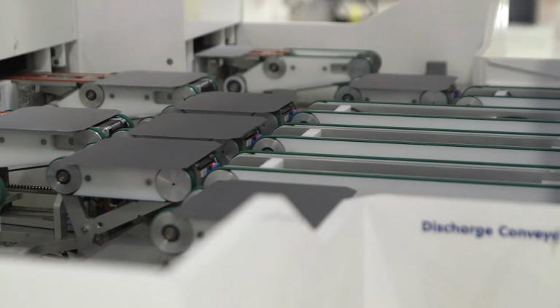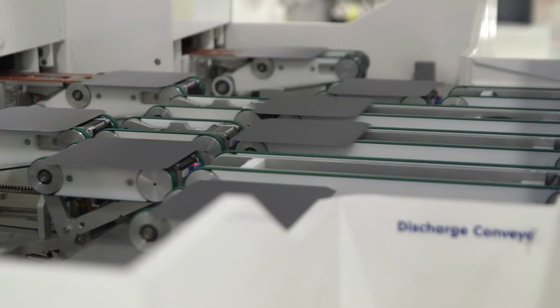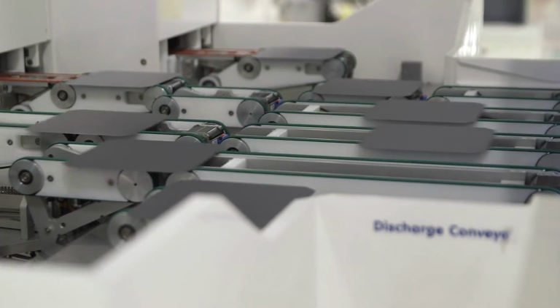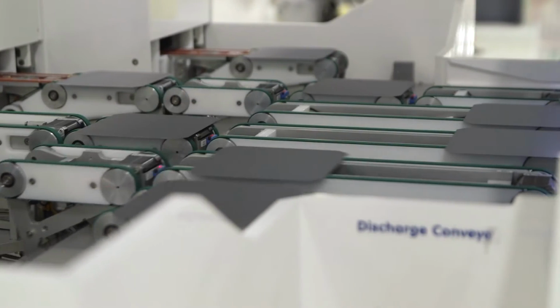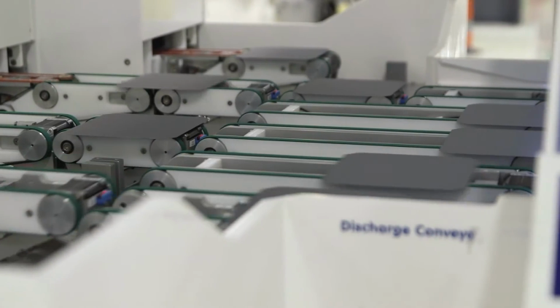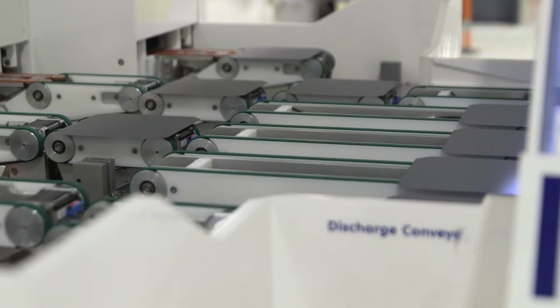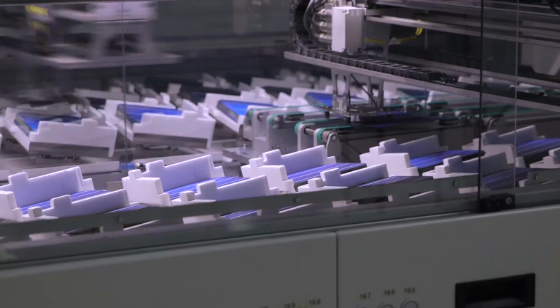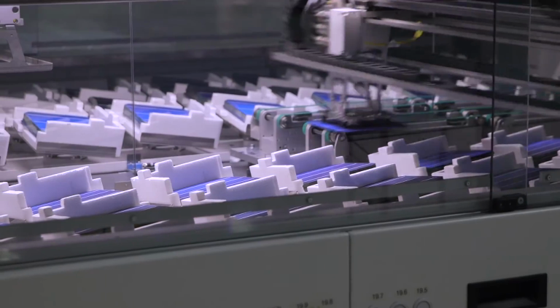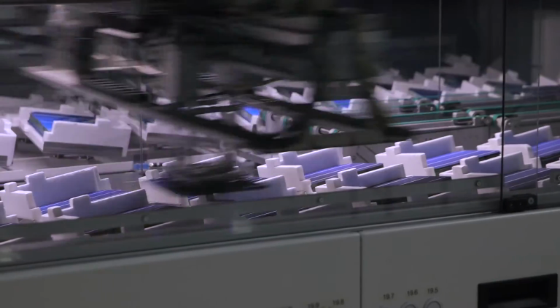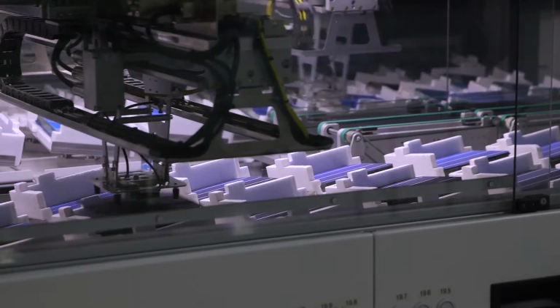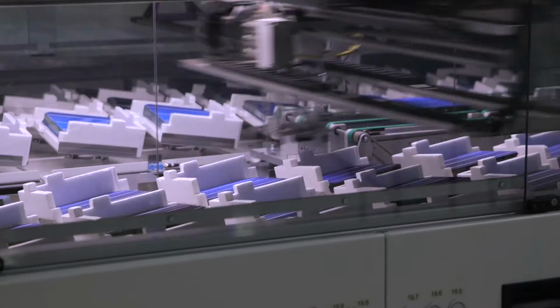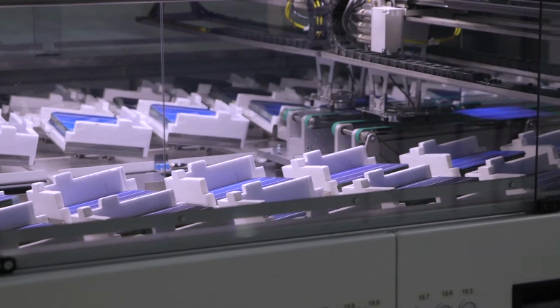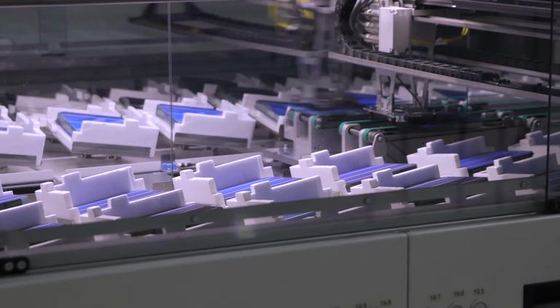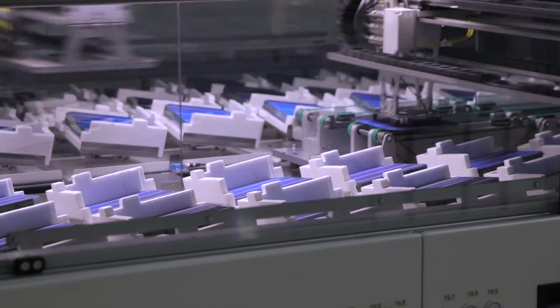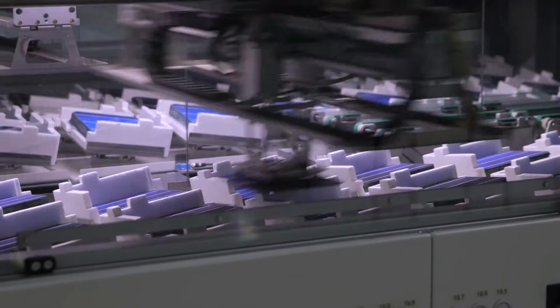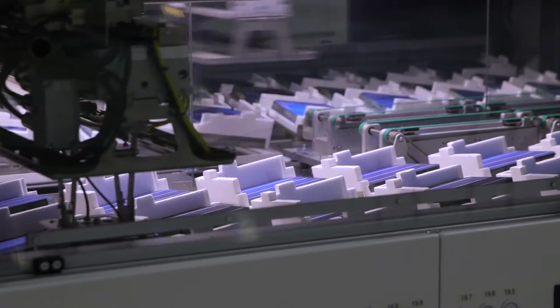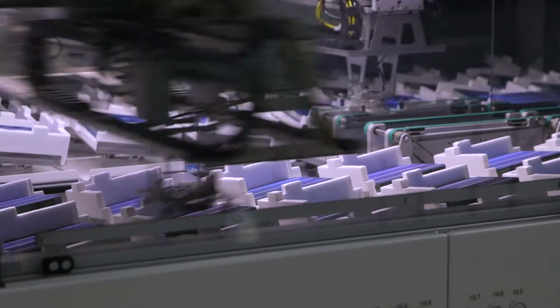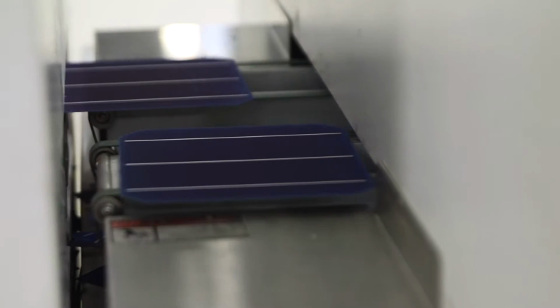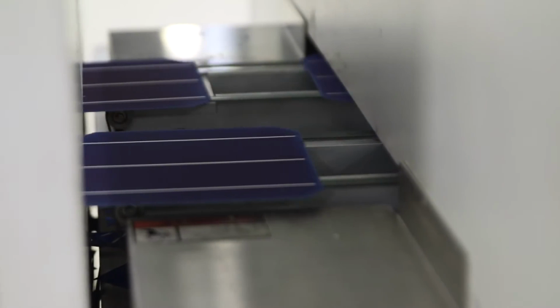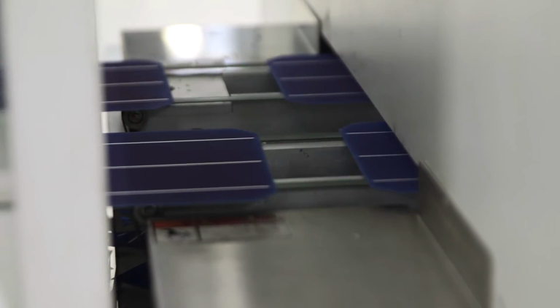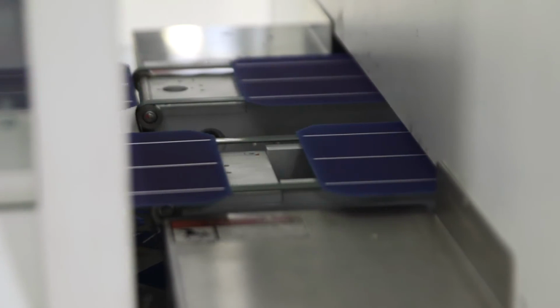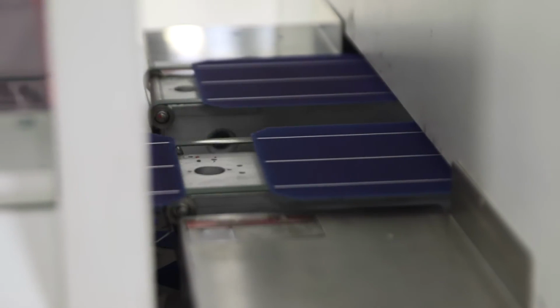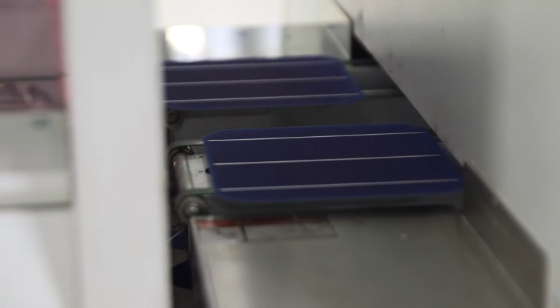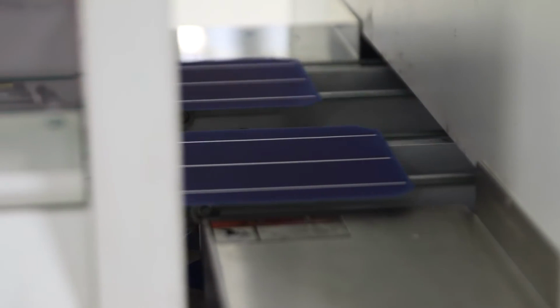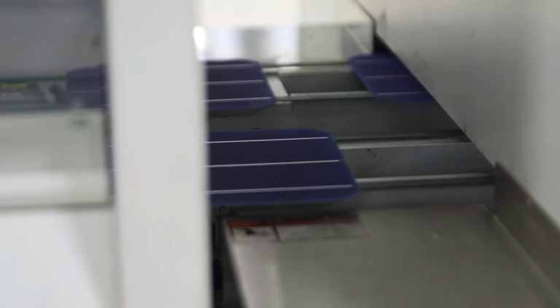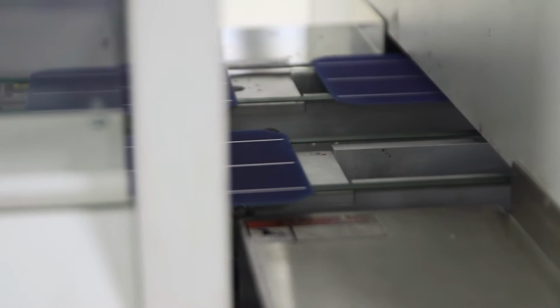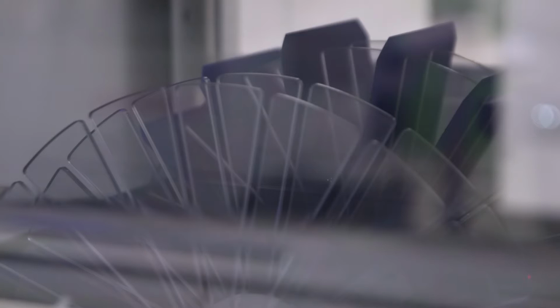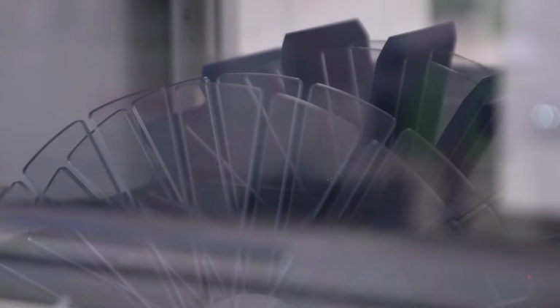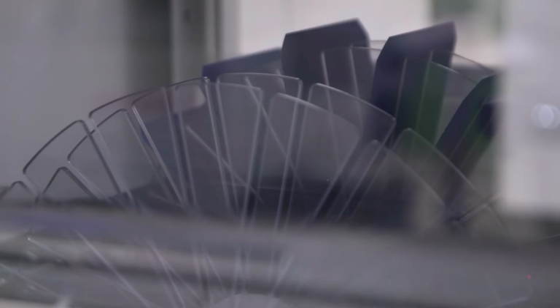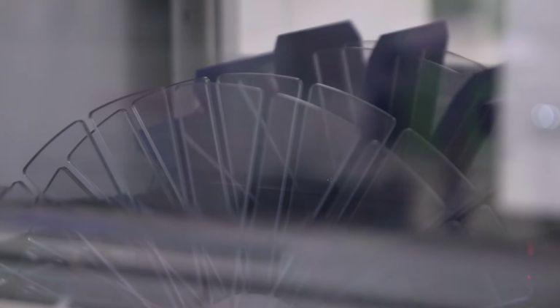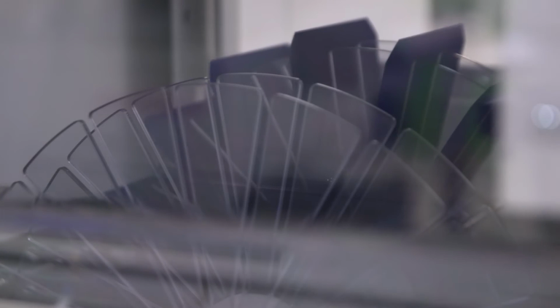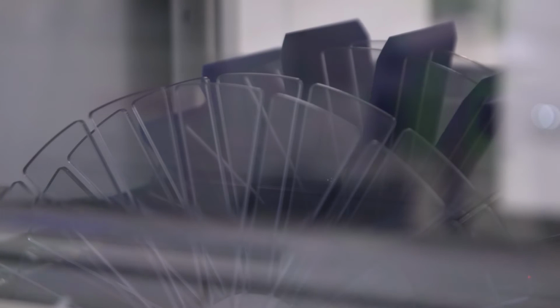We use state-of-the-art manufacturing technology to guarantee precision each step of the way. When cells are complete, they undergo a rigorous inspection prior to entering the module manufacturing process.